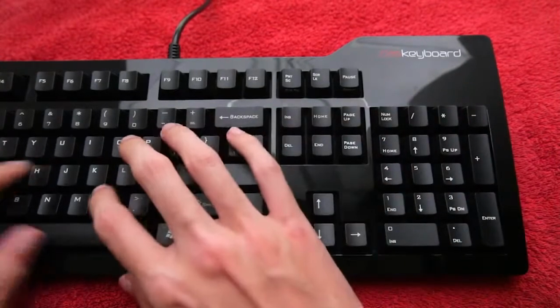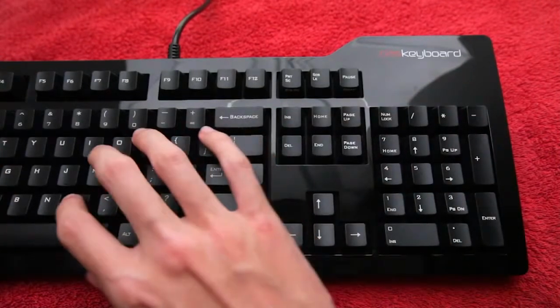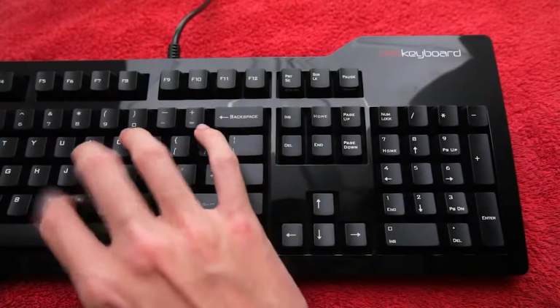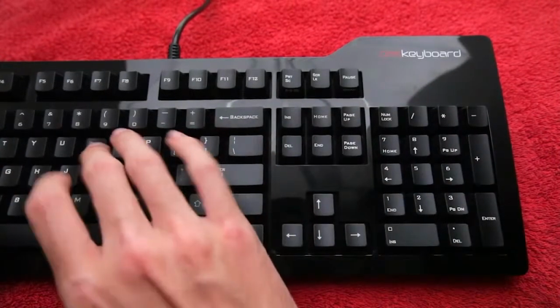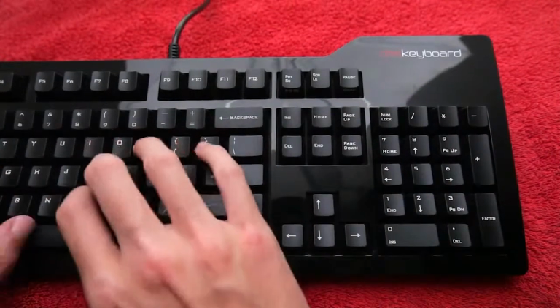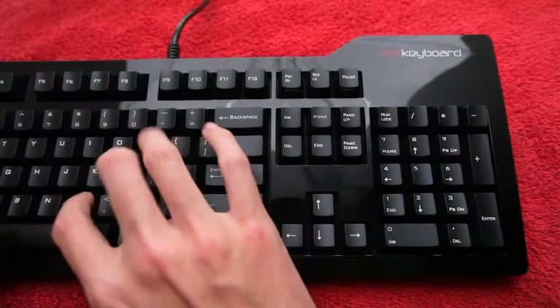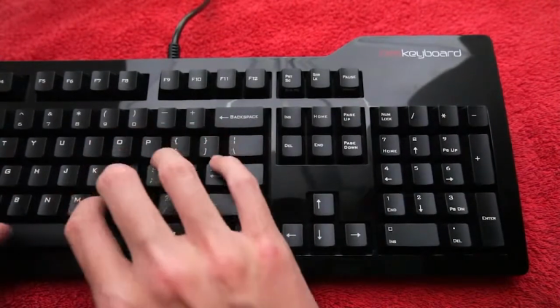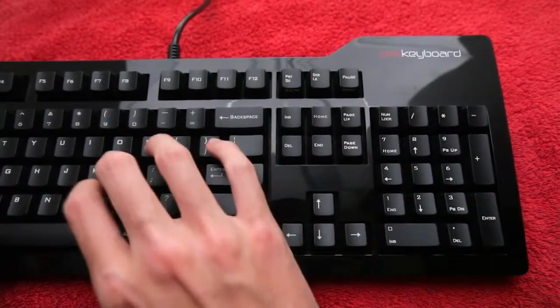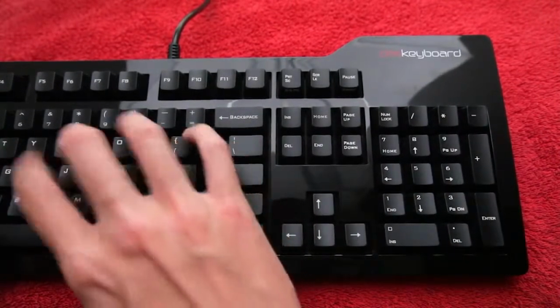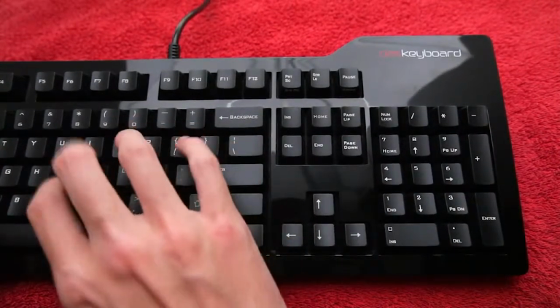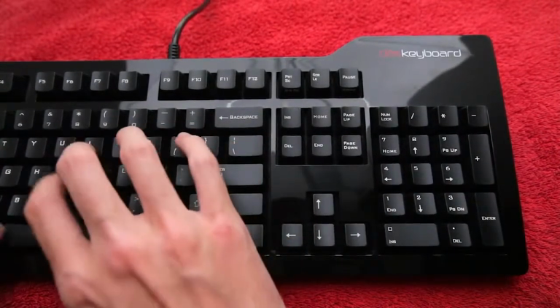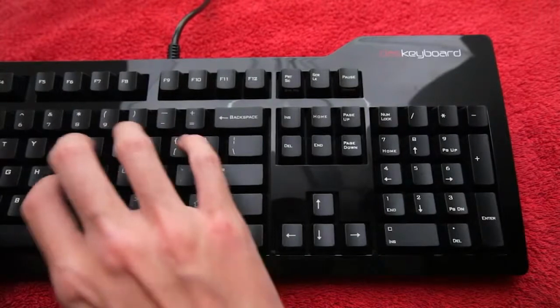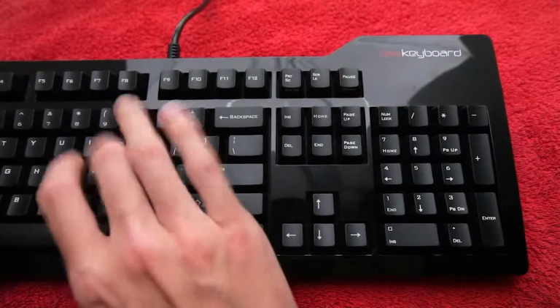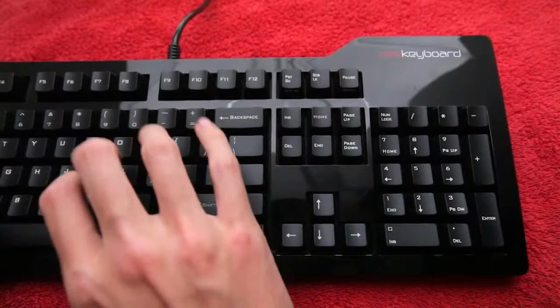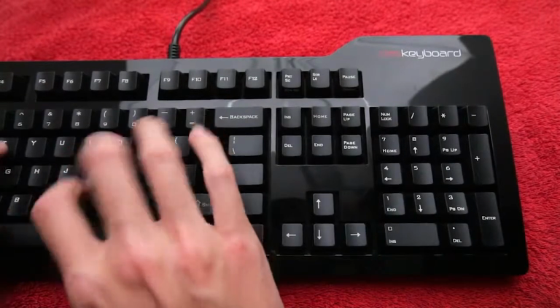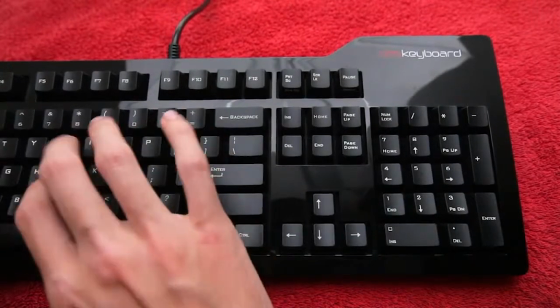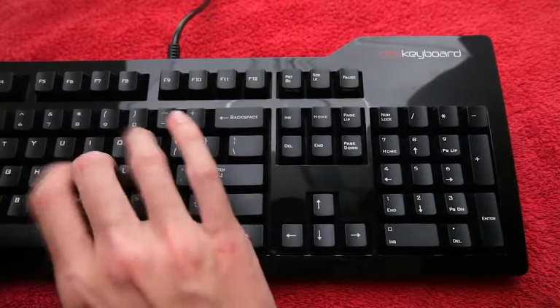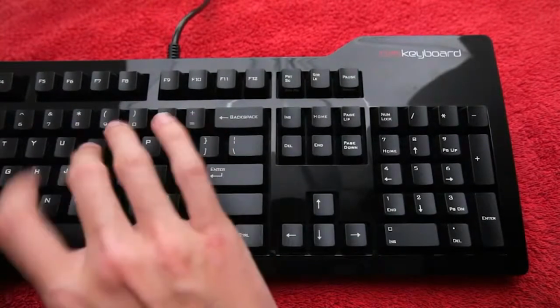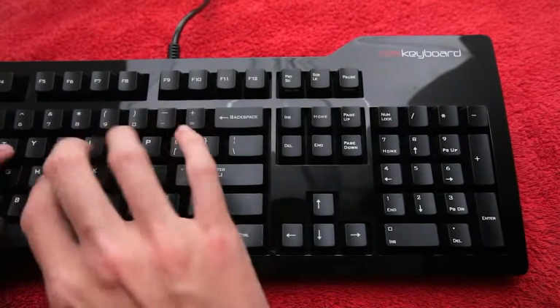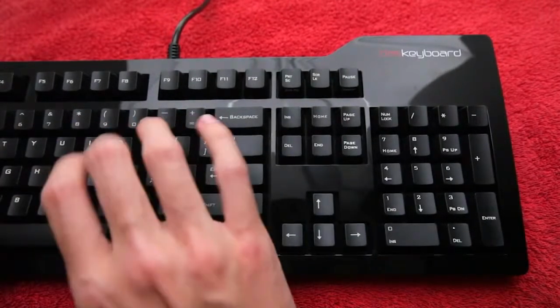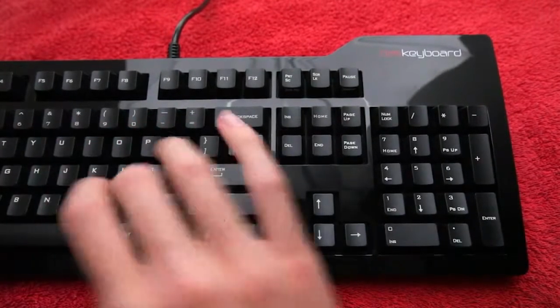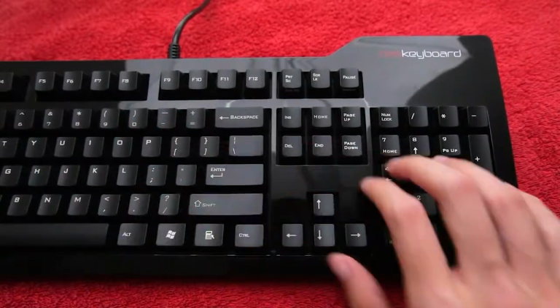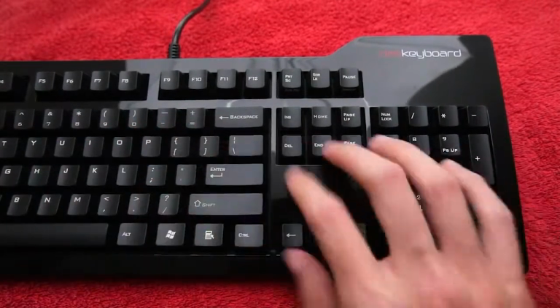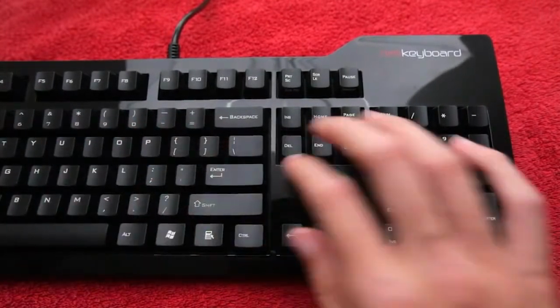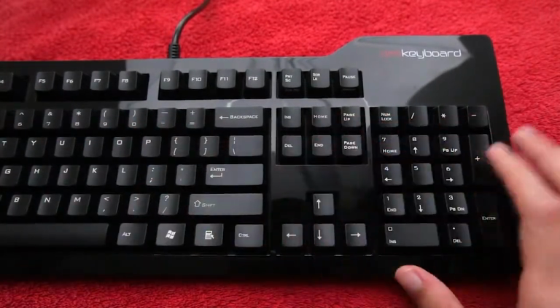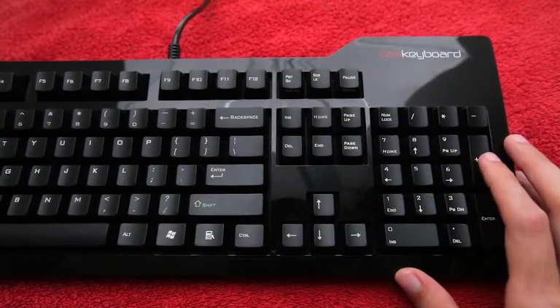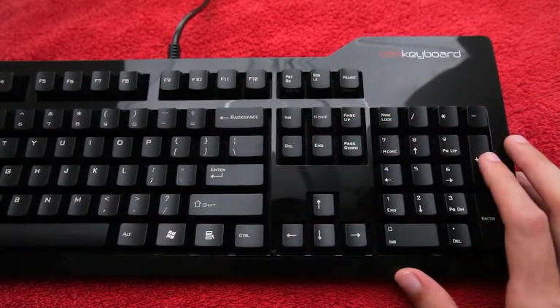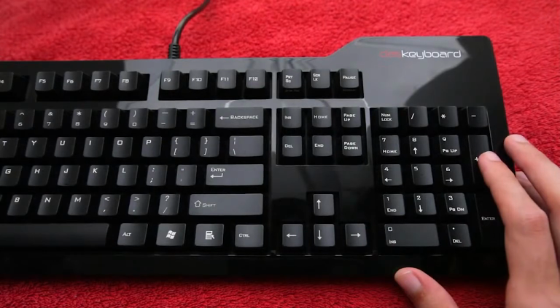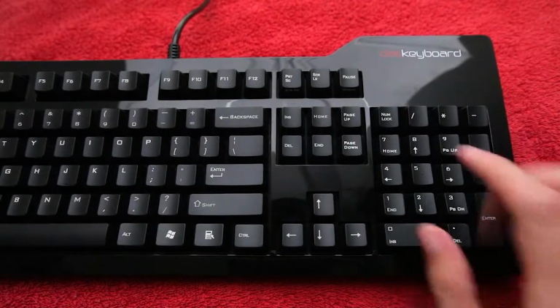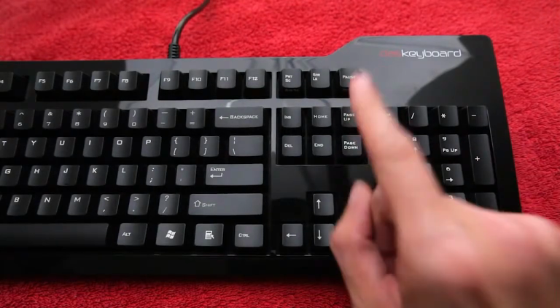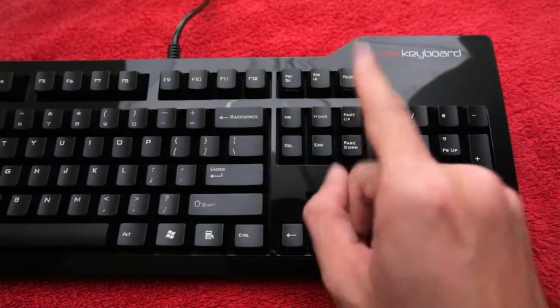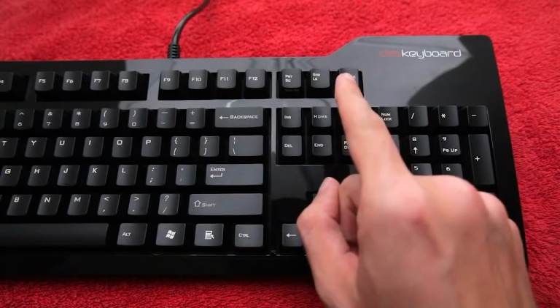Let's have a go. And yes, that is how fast I type. Suck it!